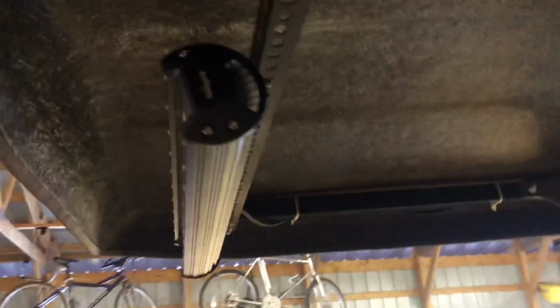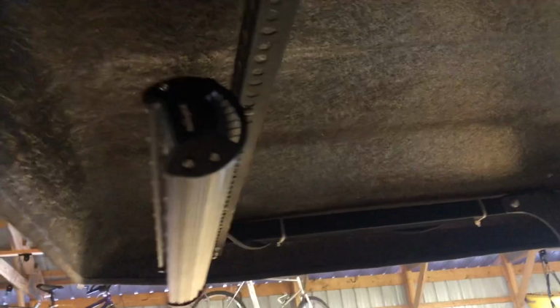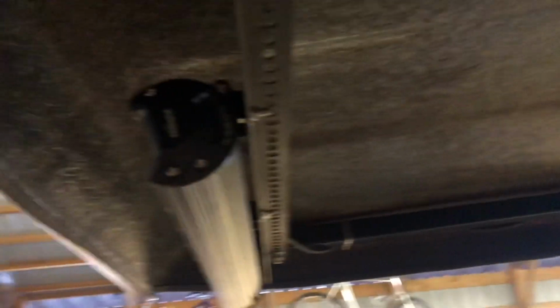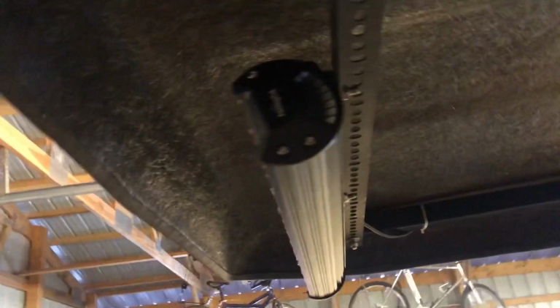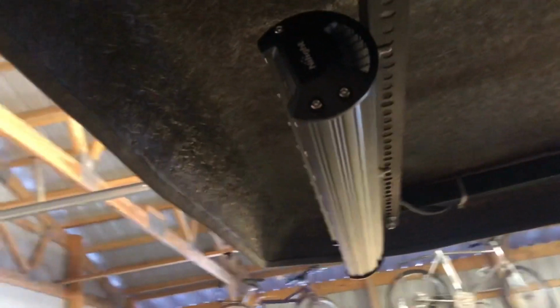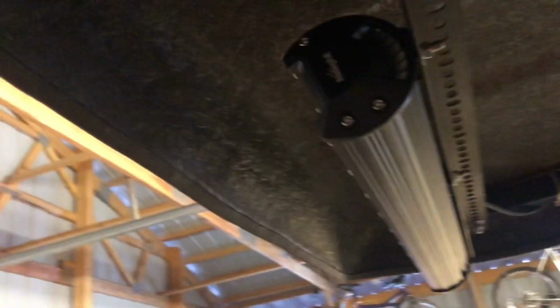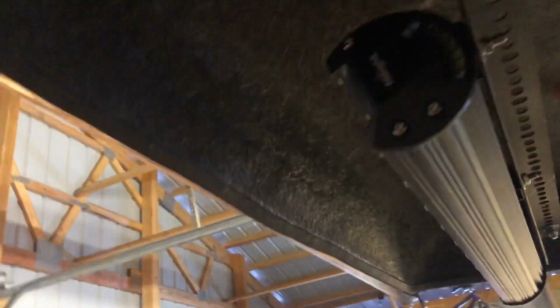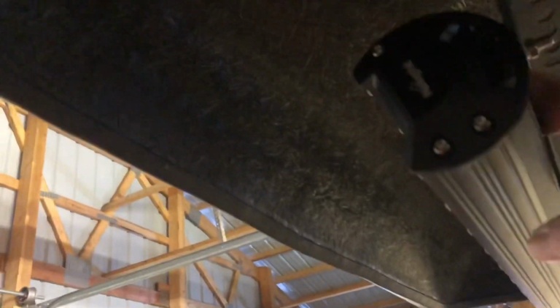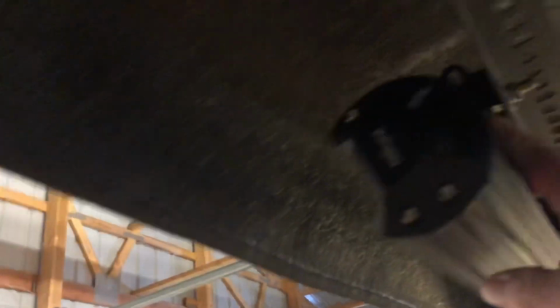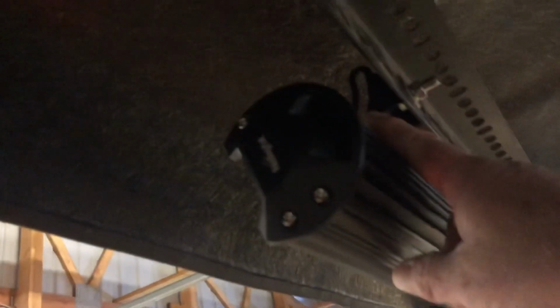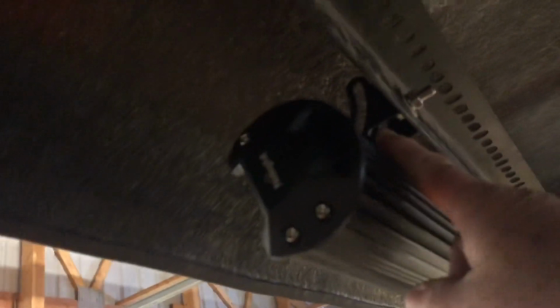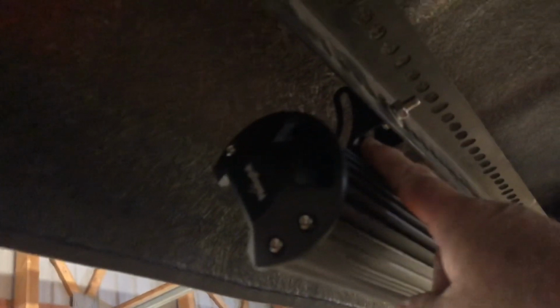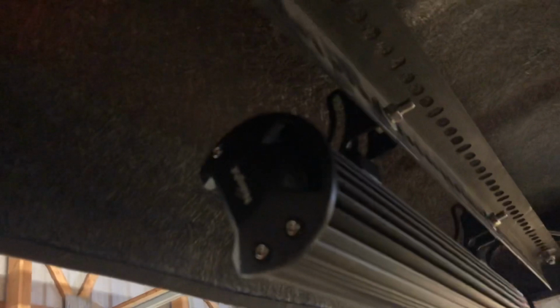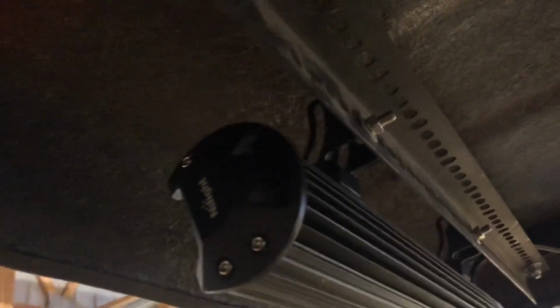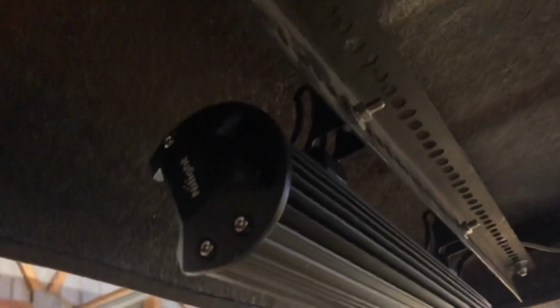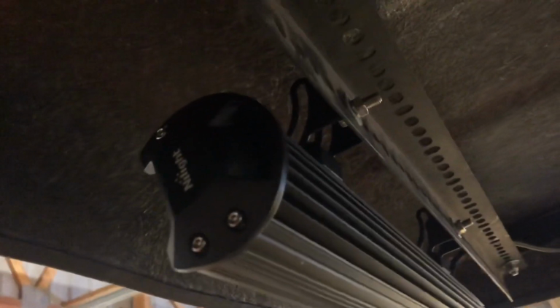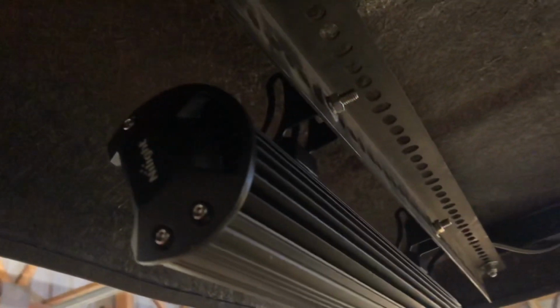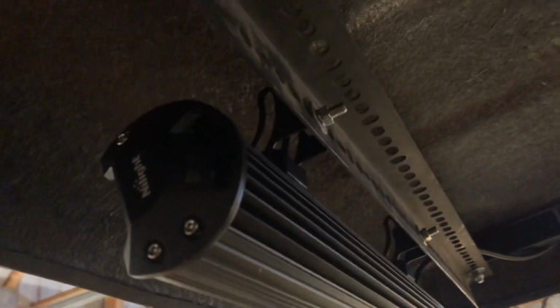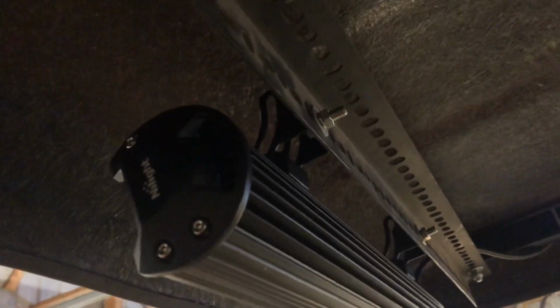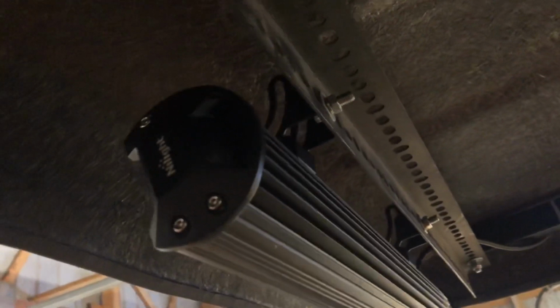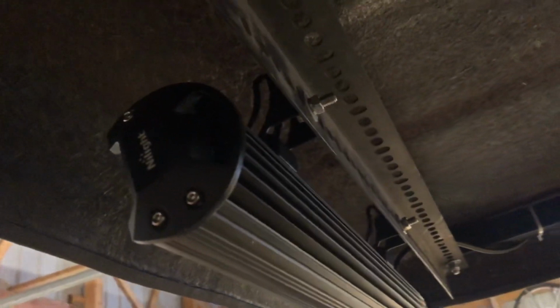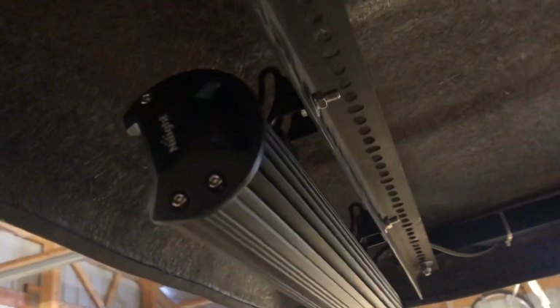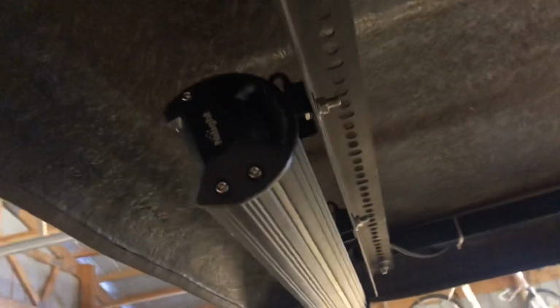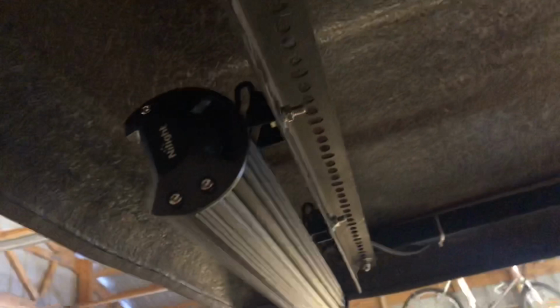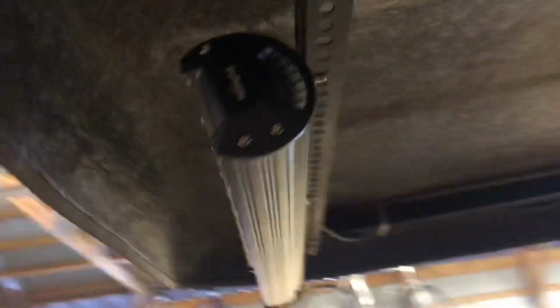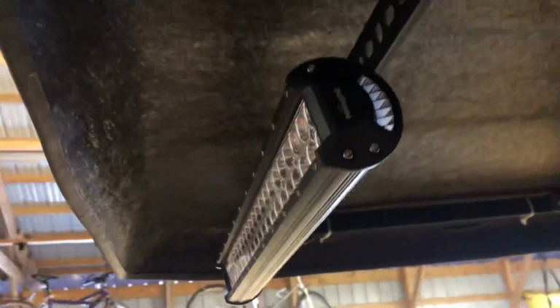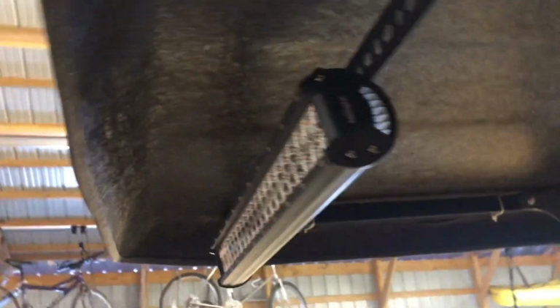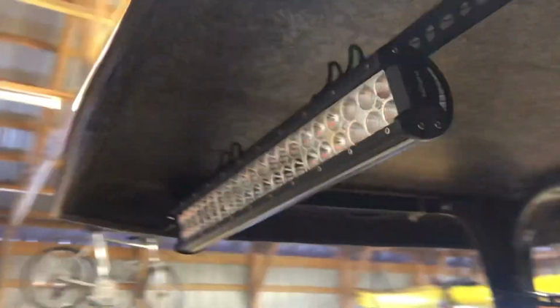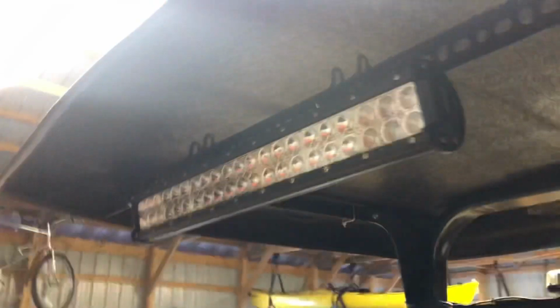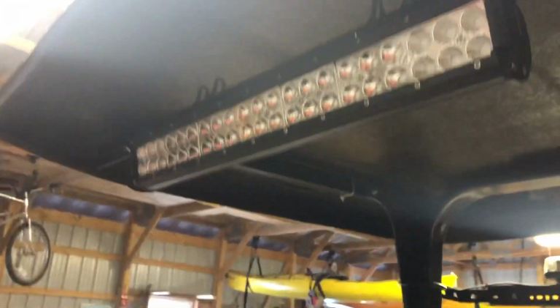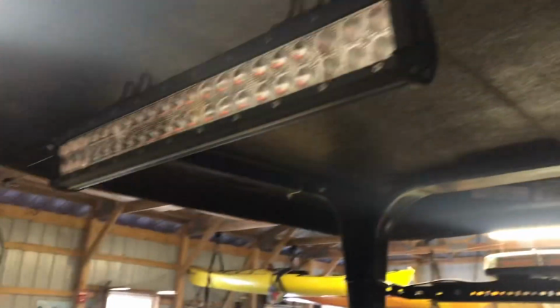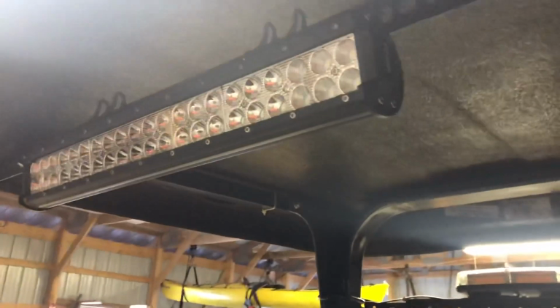The light bar swivels. Right up here where my finger is, there are some swivel adjustments, so you can turn it any direction you want, which is handy. And that's what it looks like from the front.